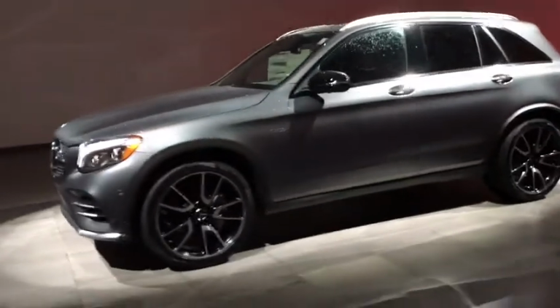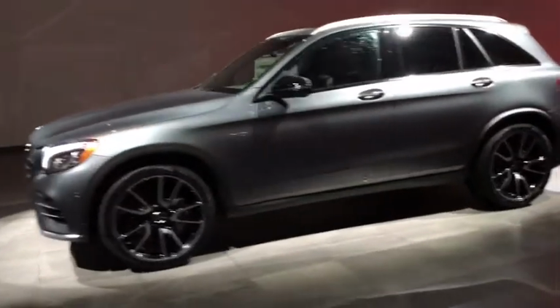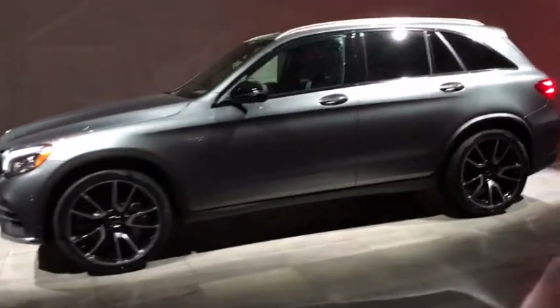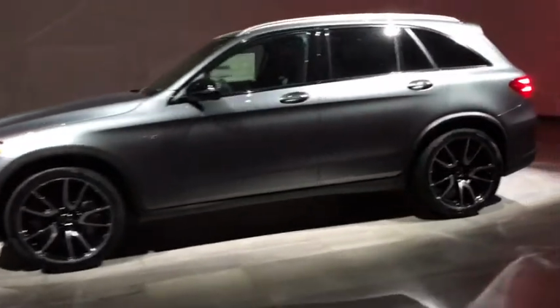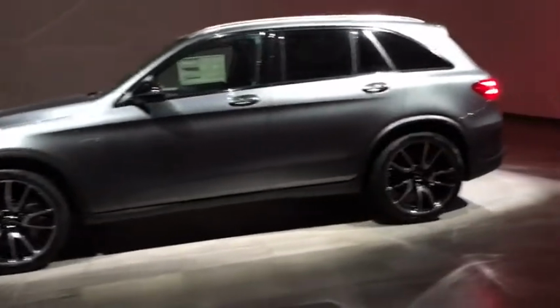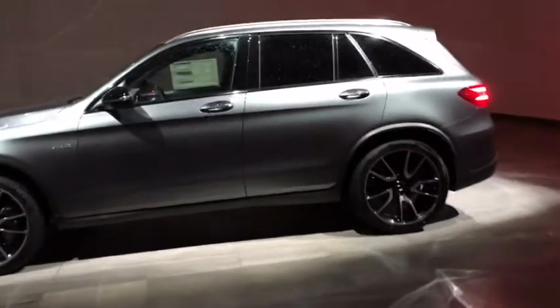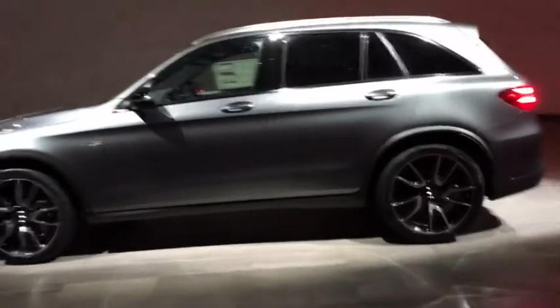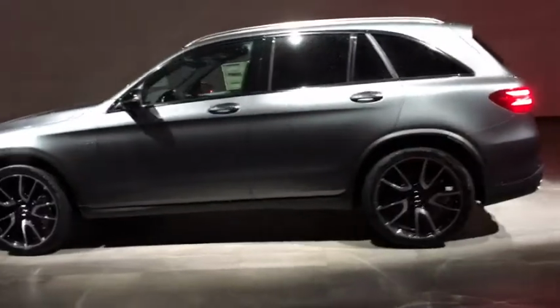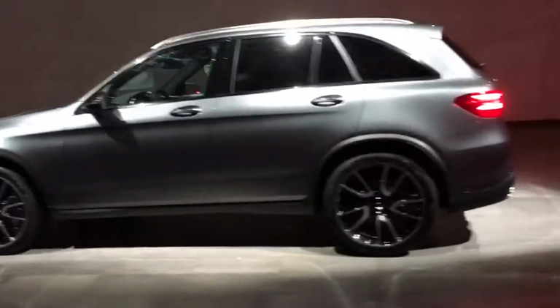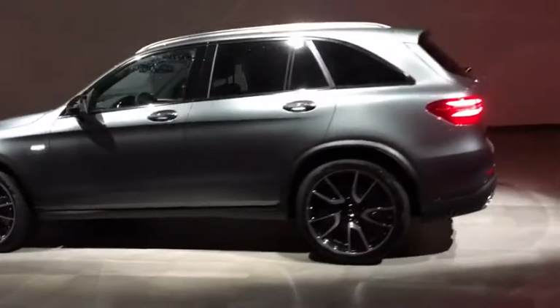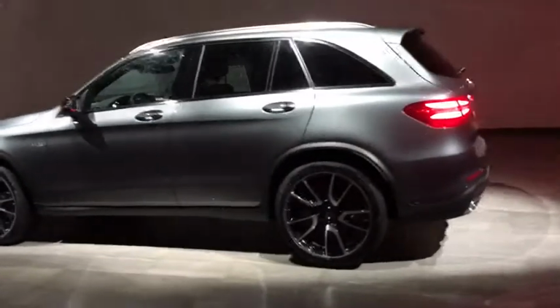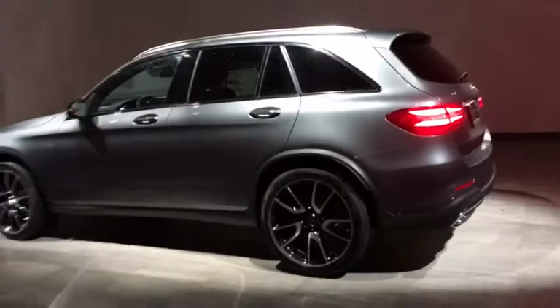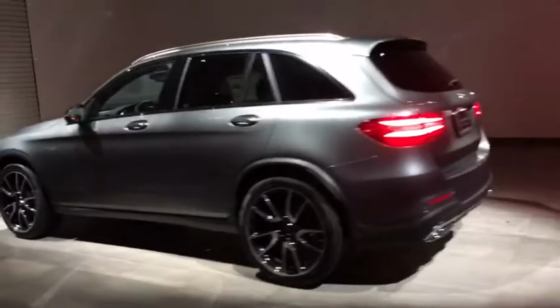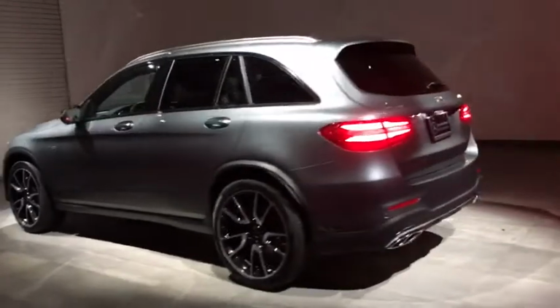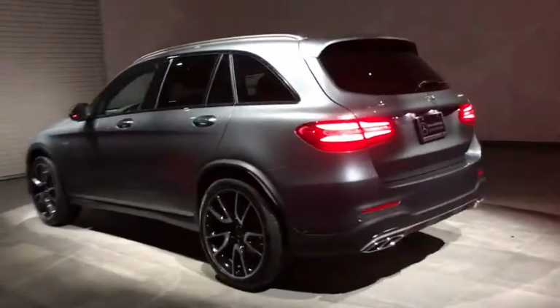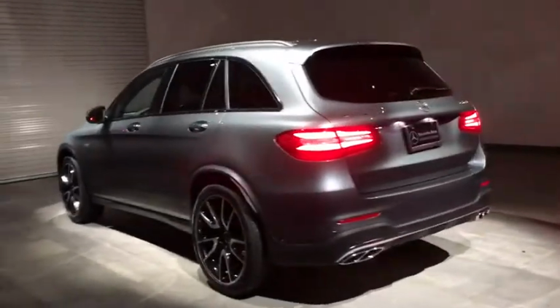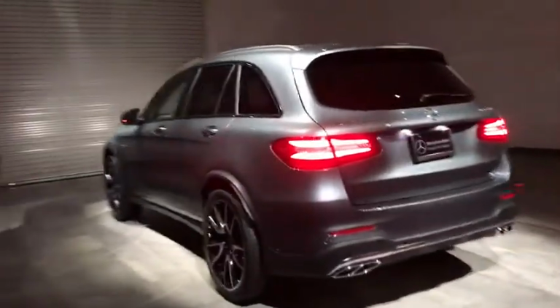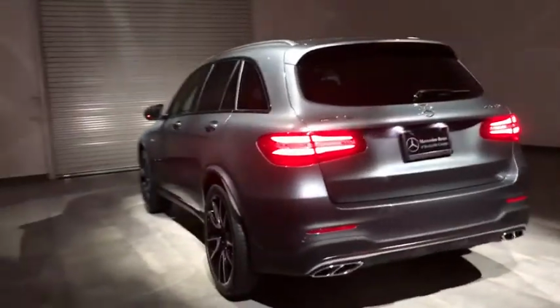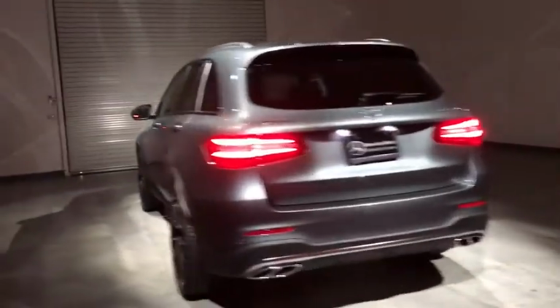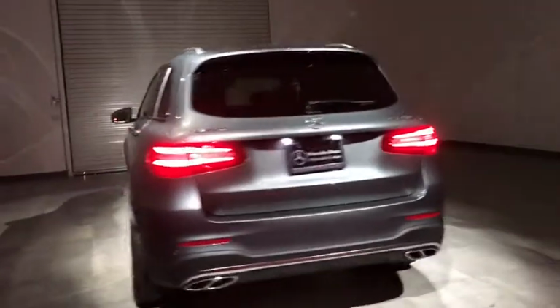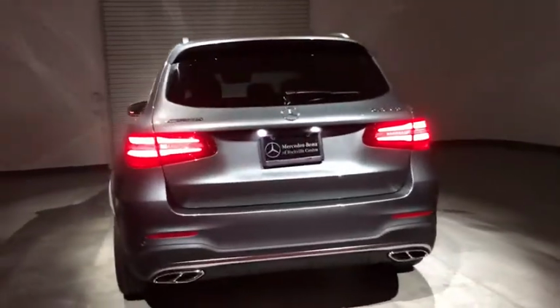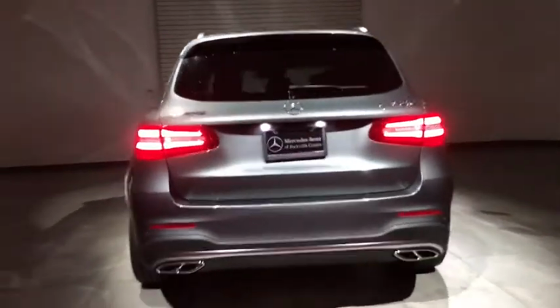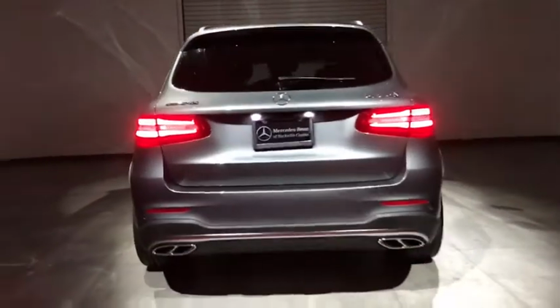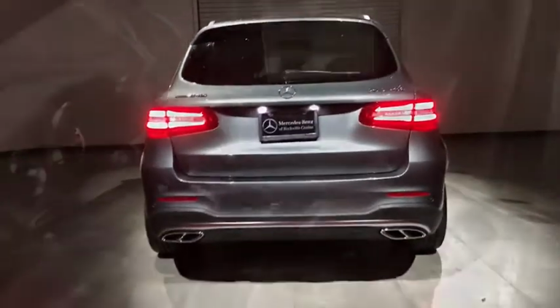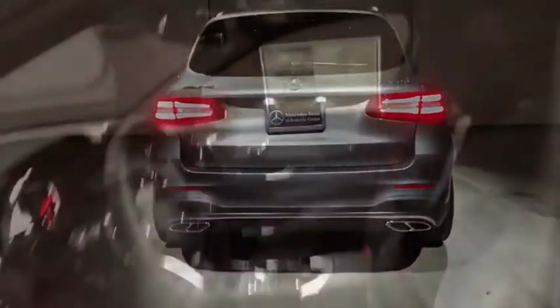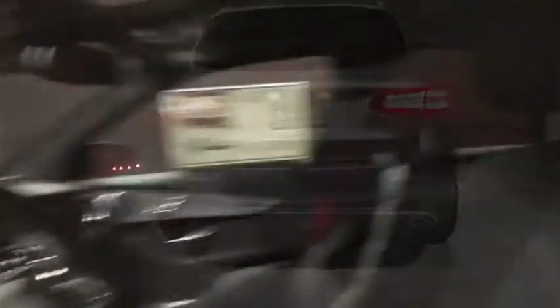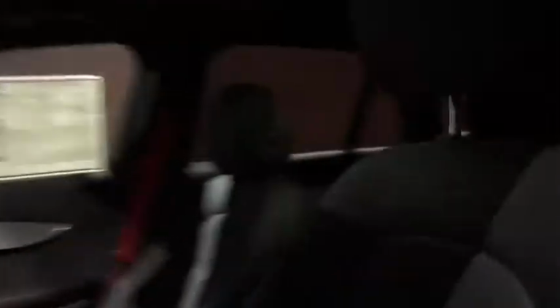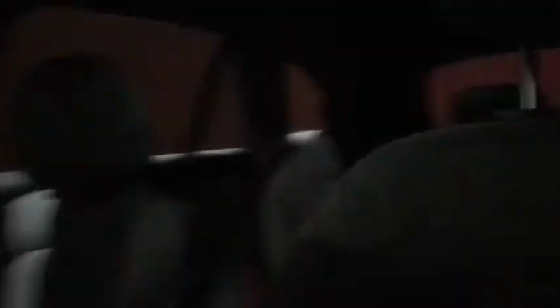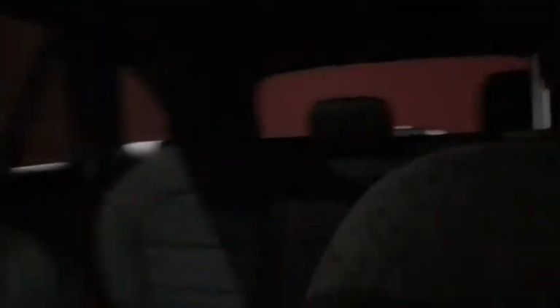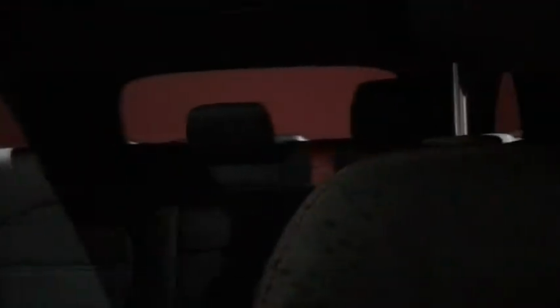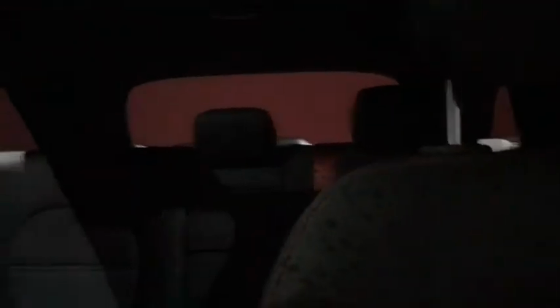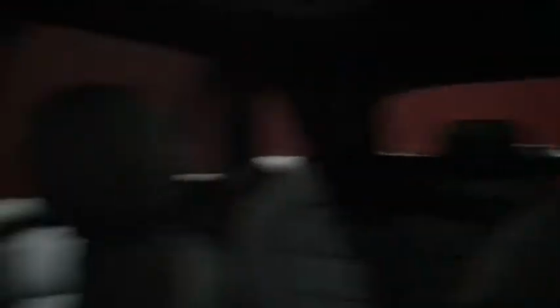Keyless entry, traction control, anti-lock braking system, steering wheel audio controls, power liftgate, power passenger seat, all-wheel drive, backup camera, stability control.